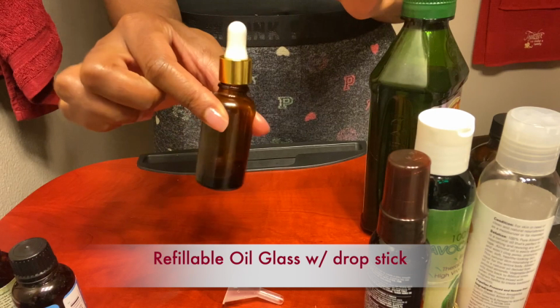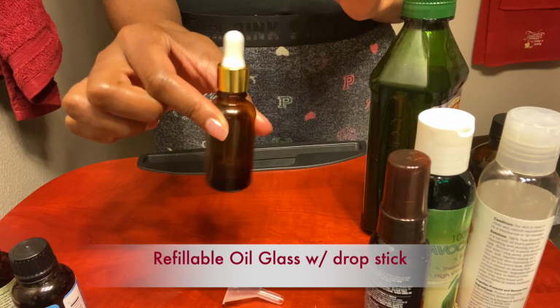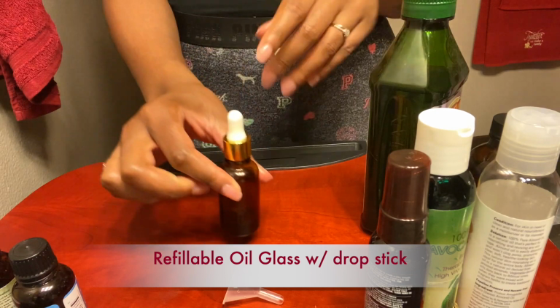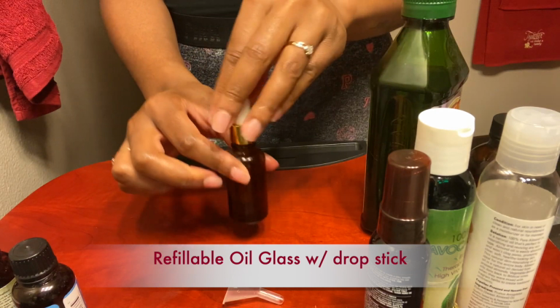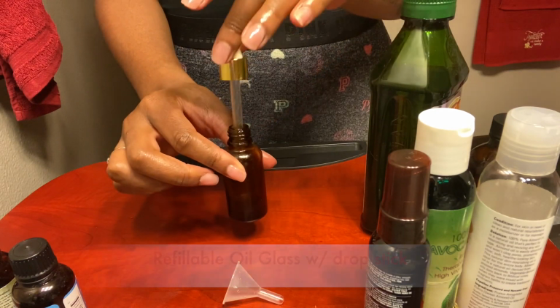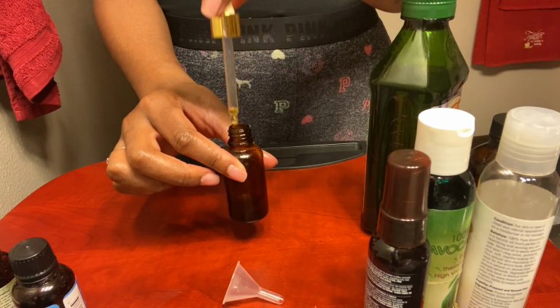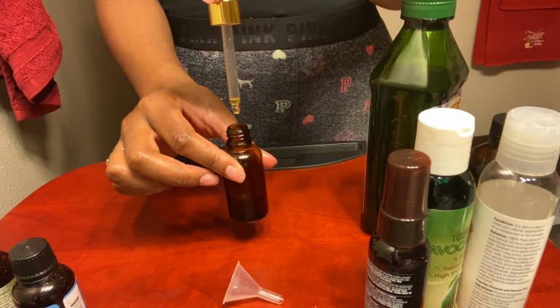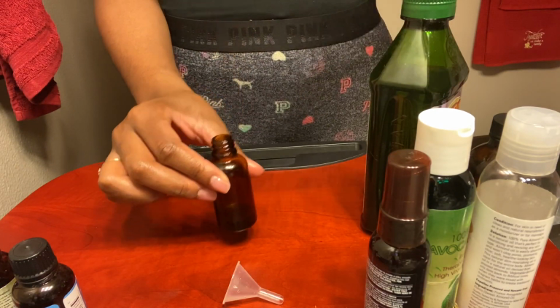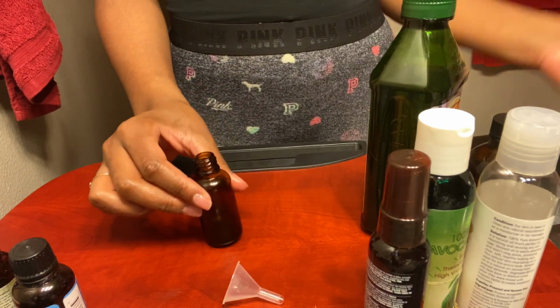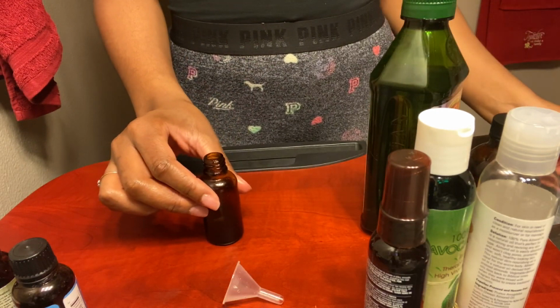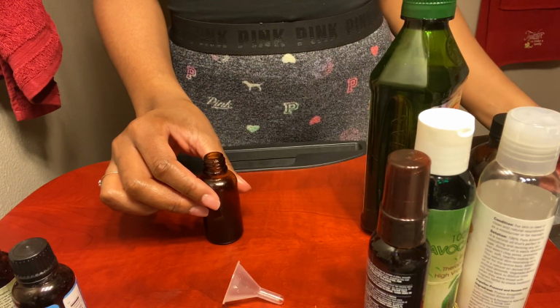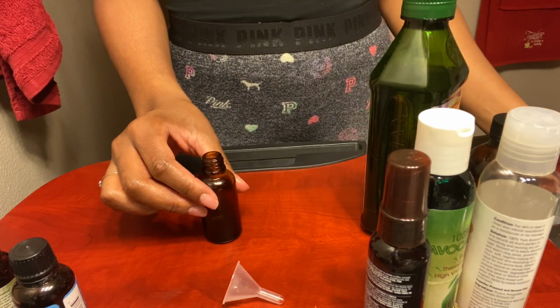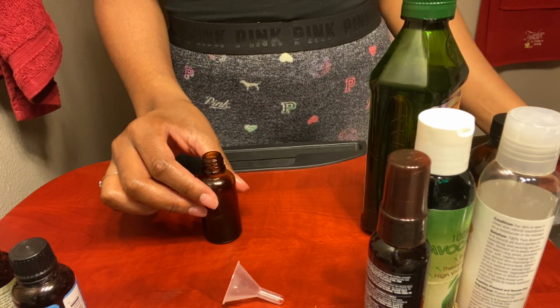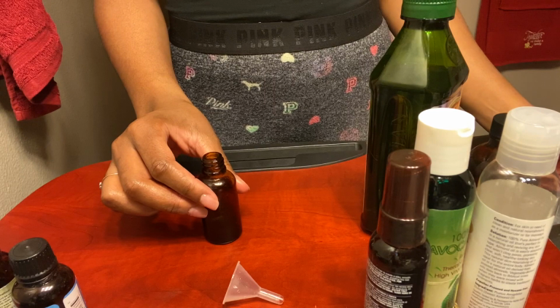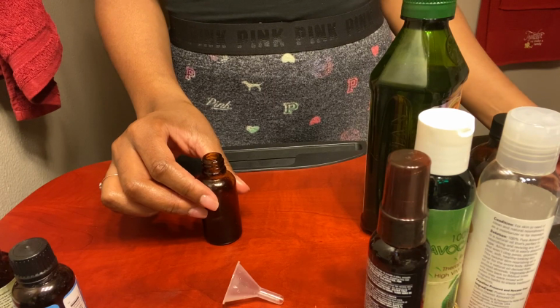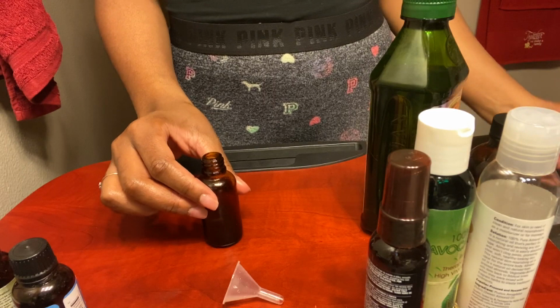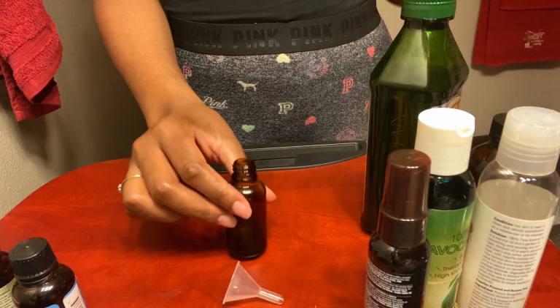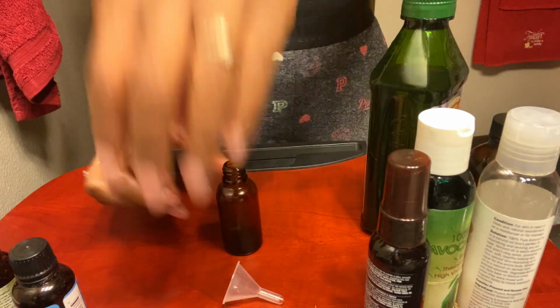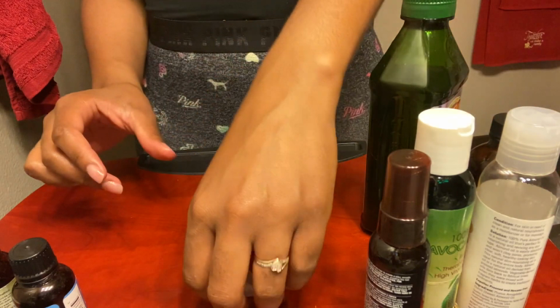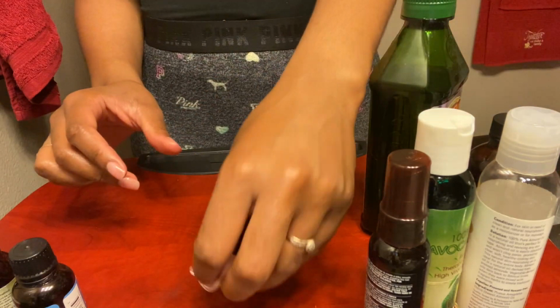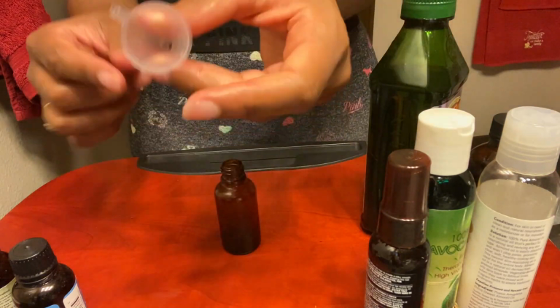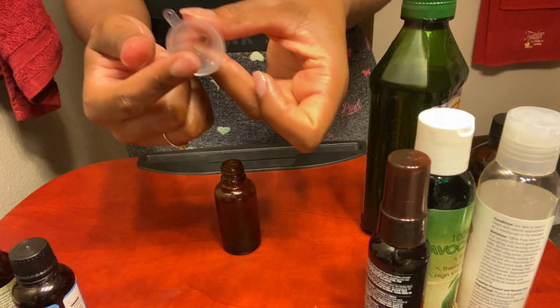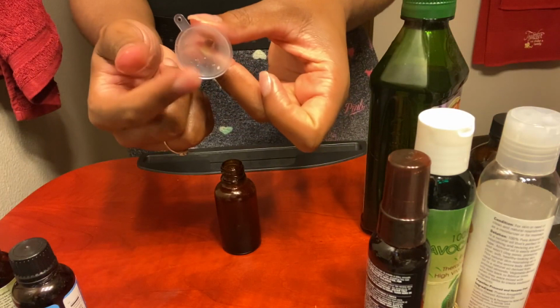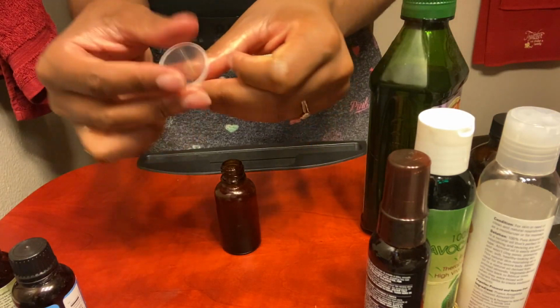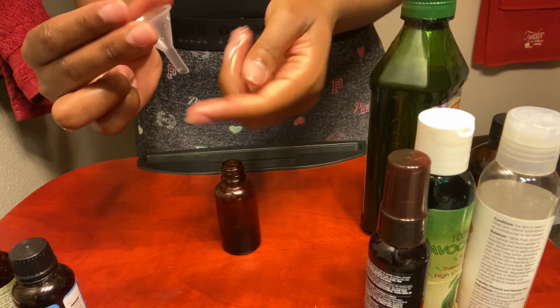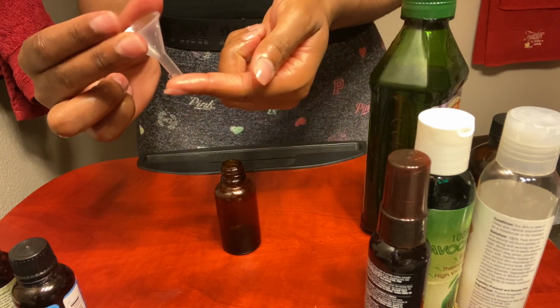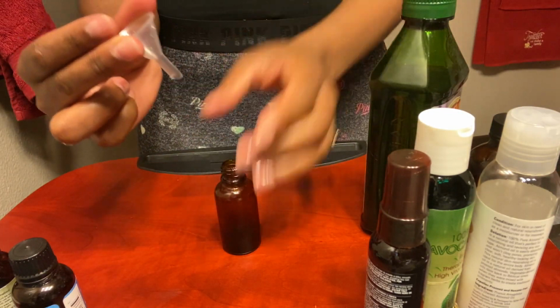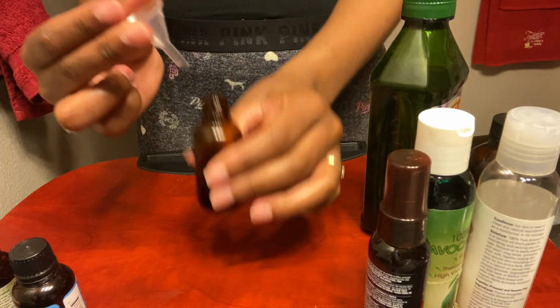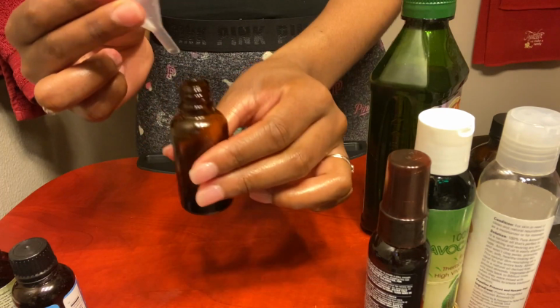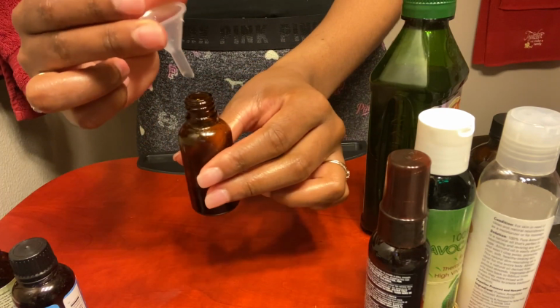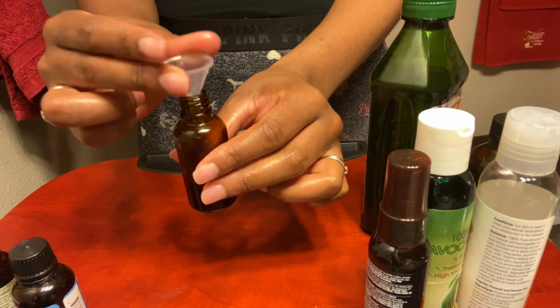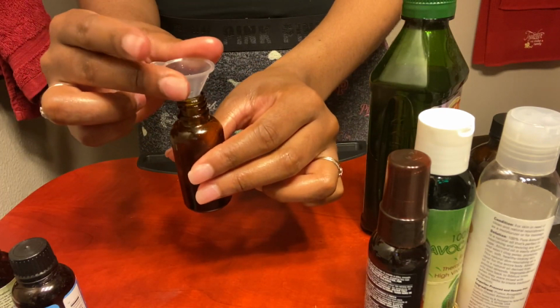So here I am starting off with this refillable oil glass that I purchased on Amazon. It has the drop stick for easy application to your scalp, and it comes with a little funnel for easy refilling. It's really cute and perfect for what I am using it for.